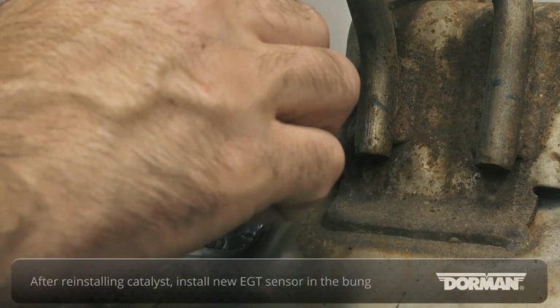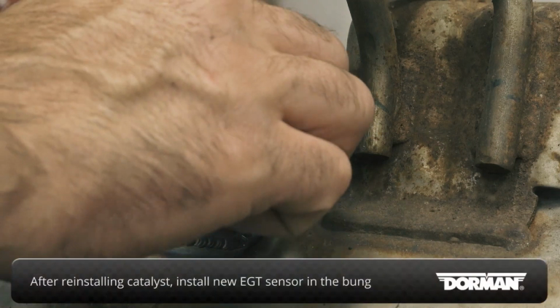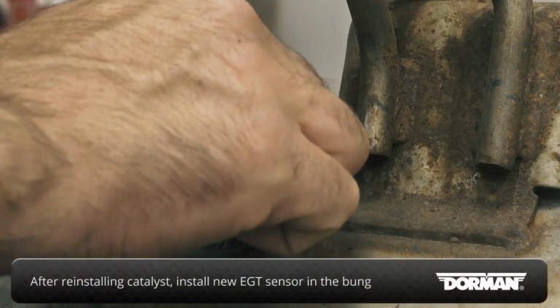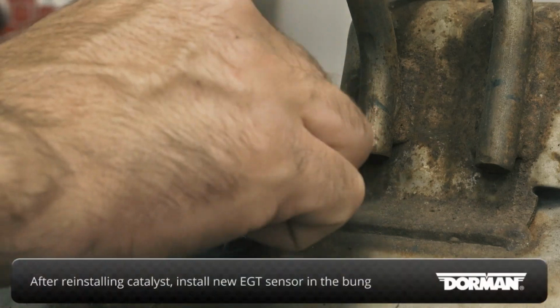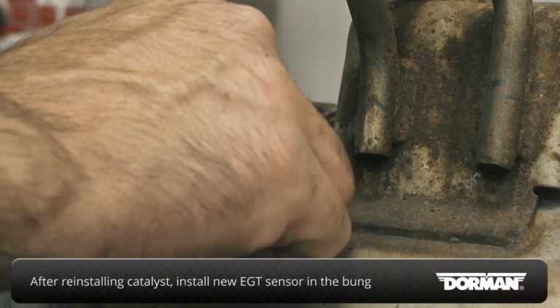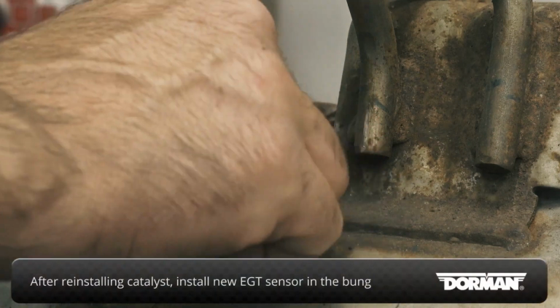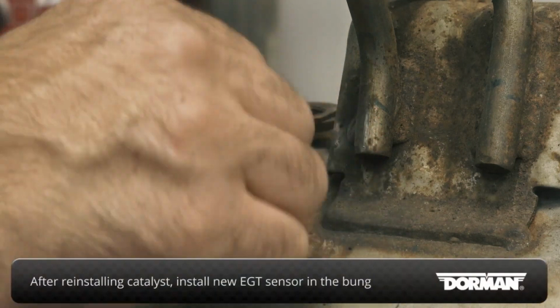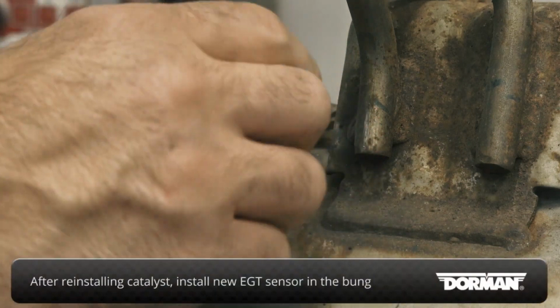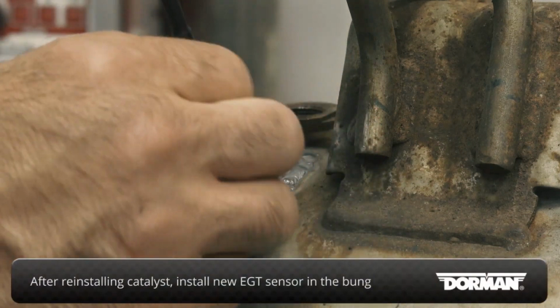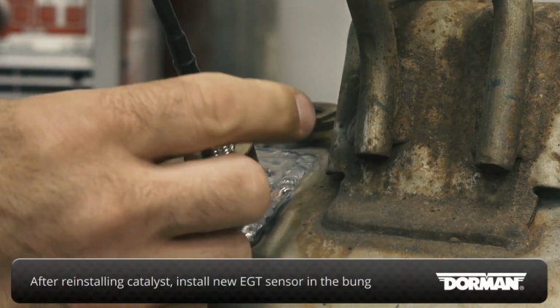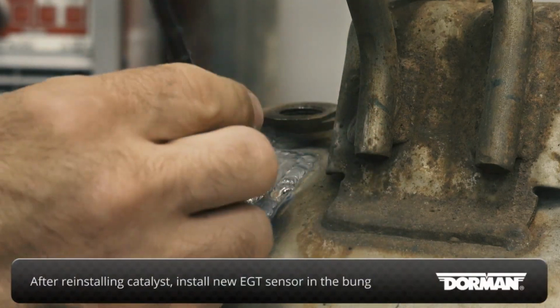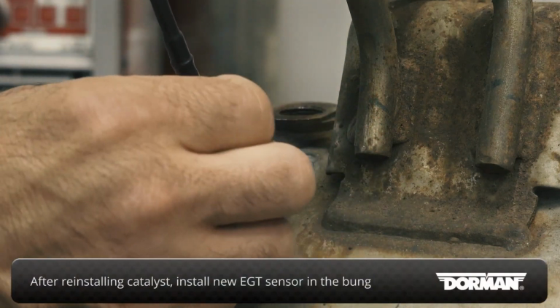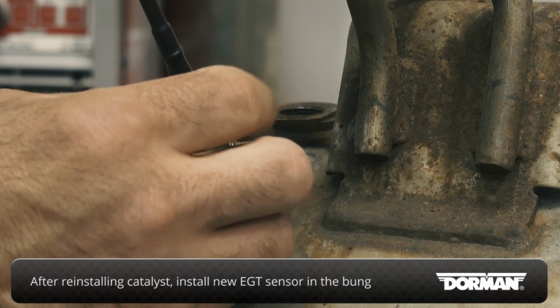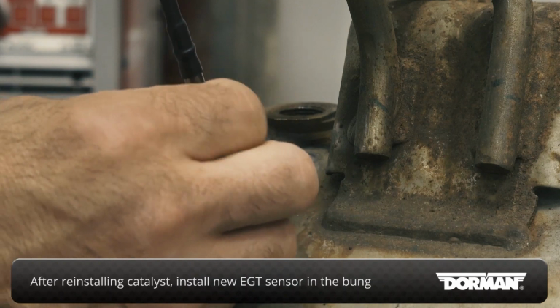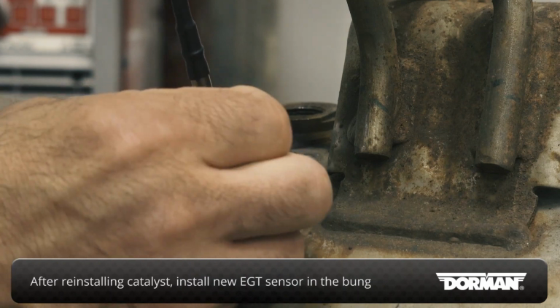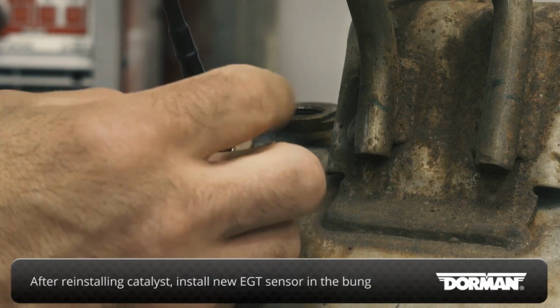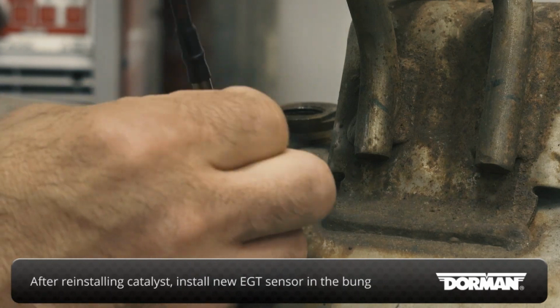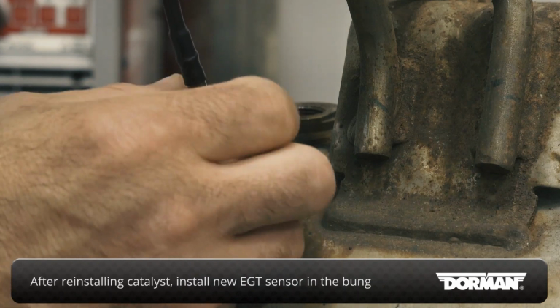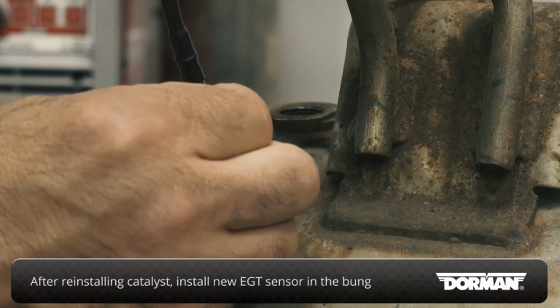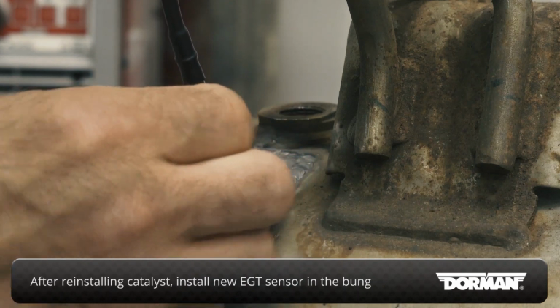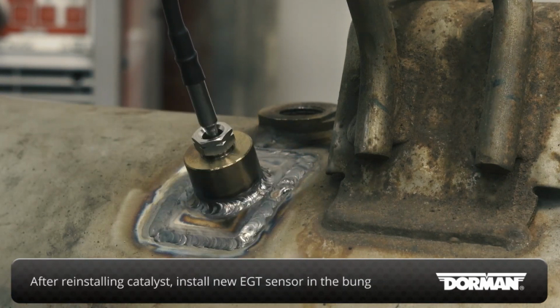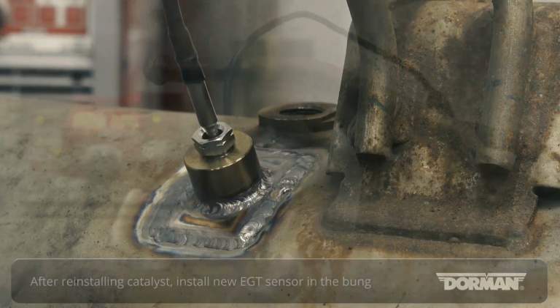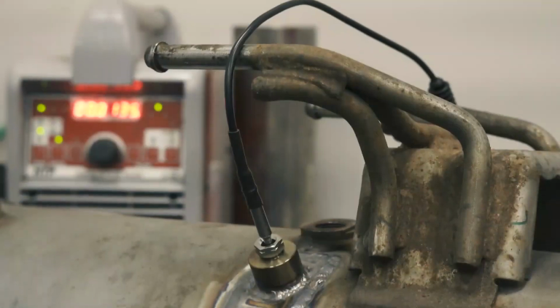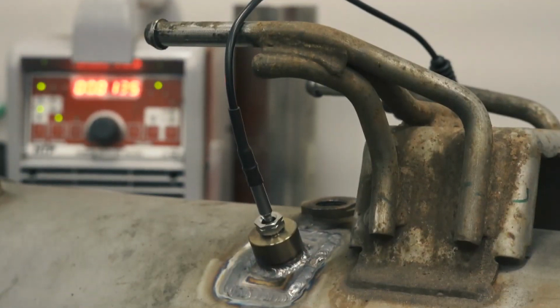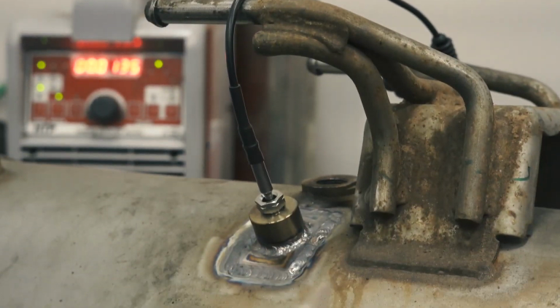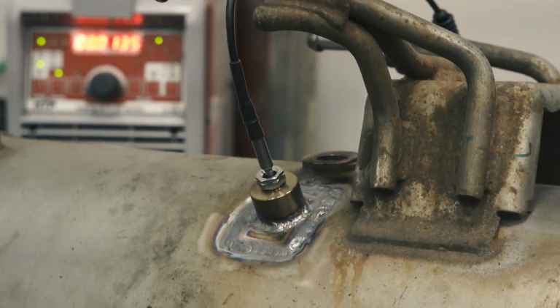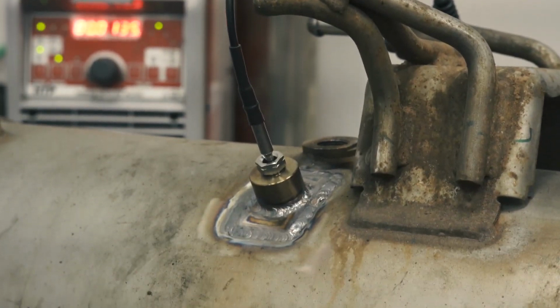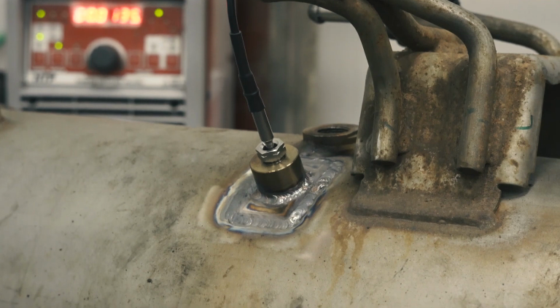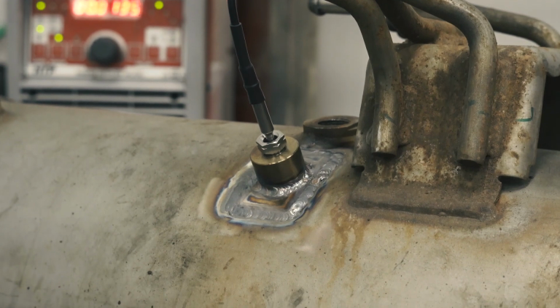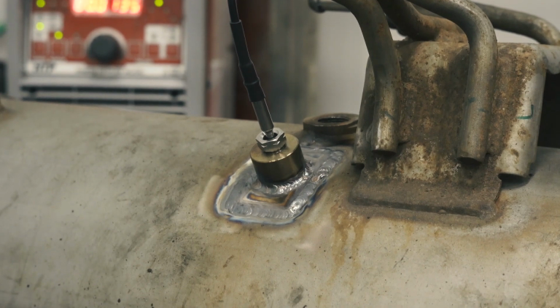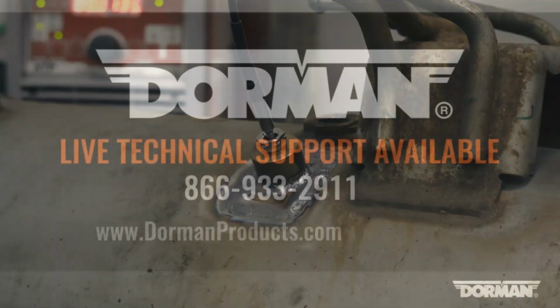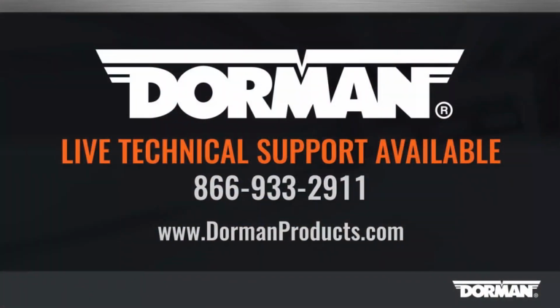After reinstalling the catalyst in the vehicle, install the new EGT sensor in the bung.